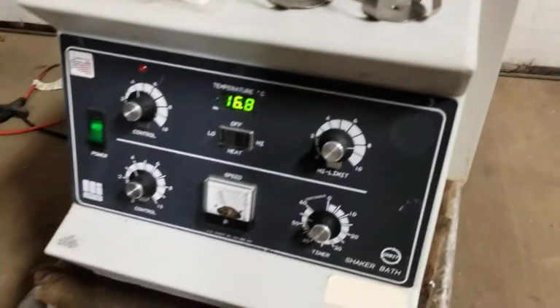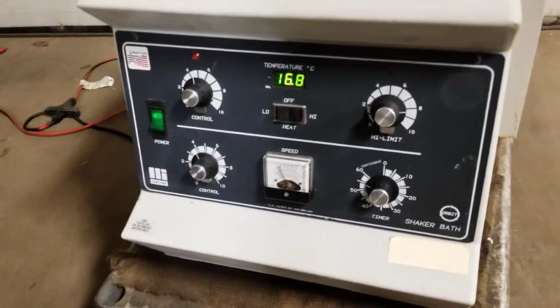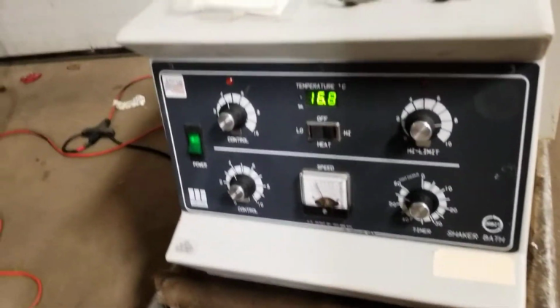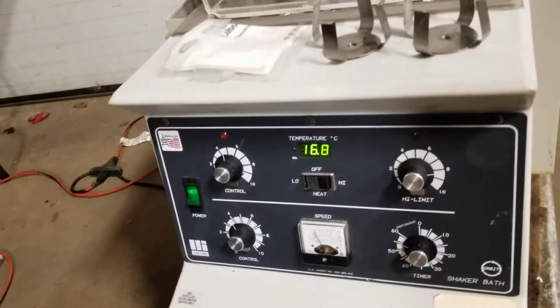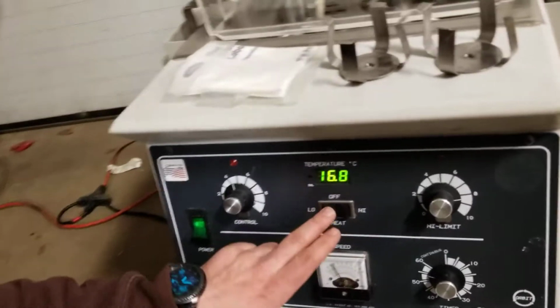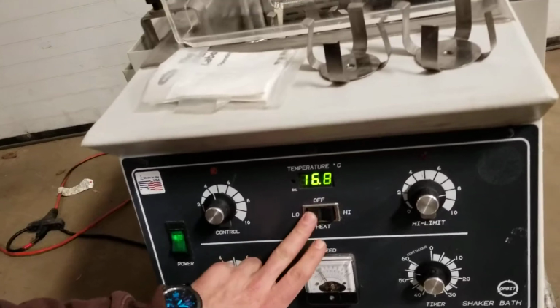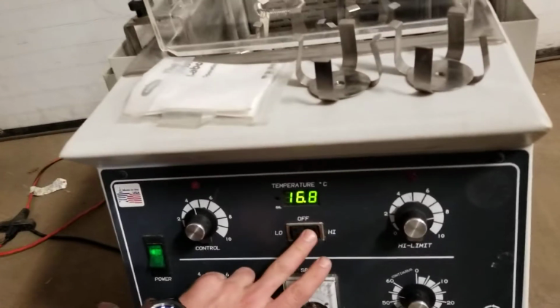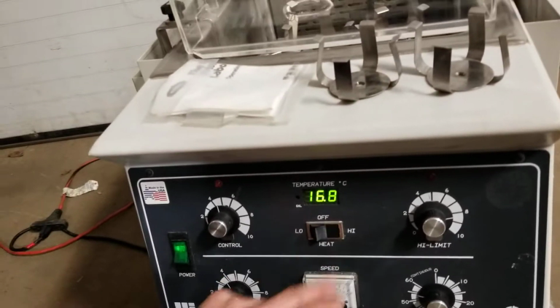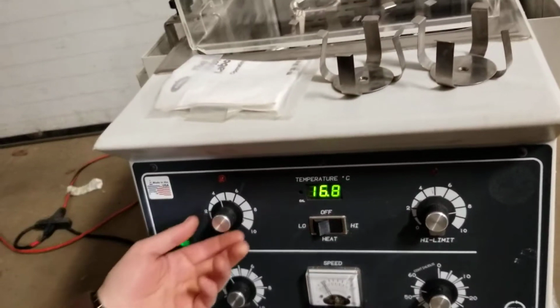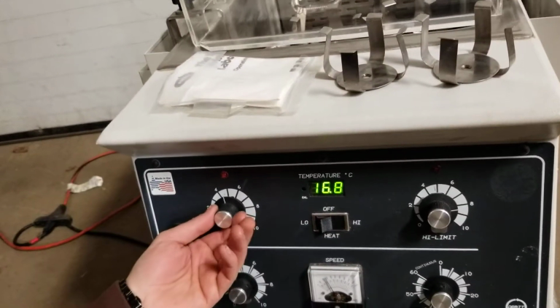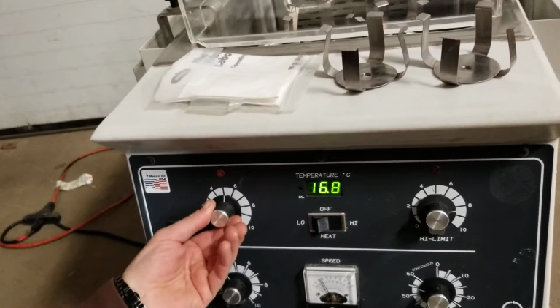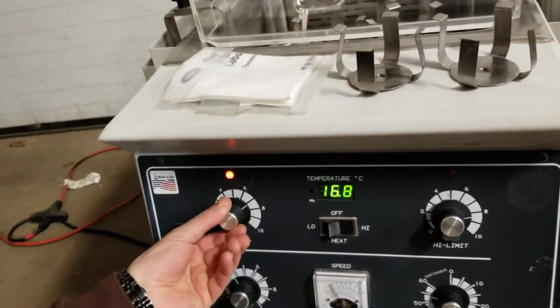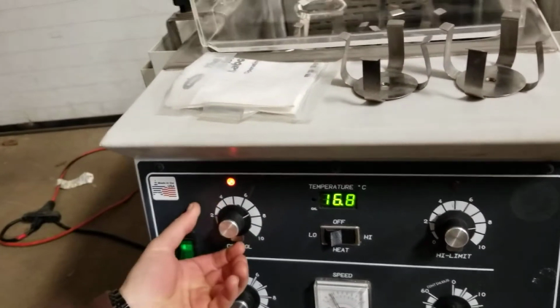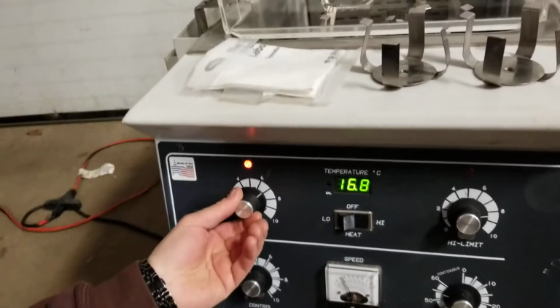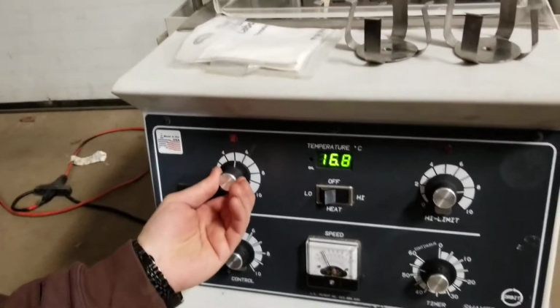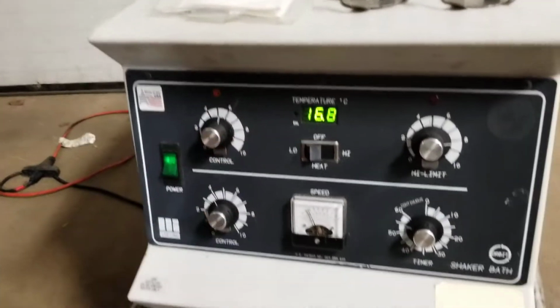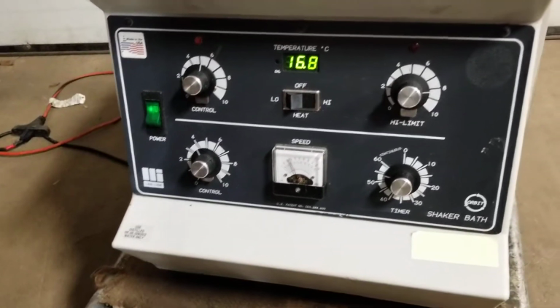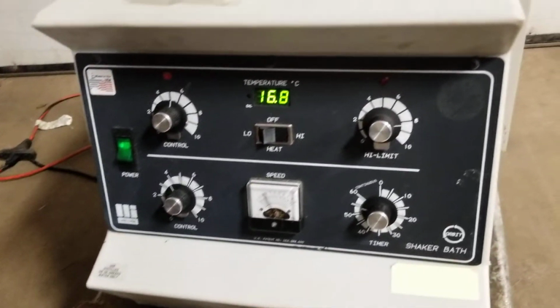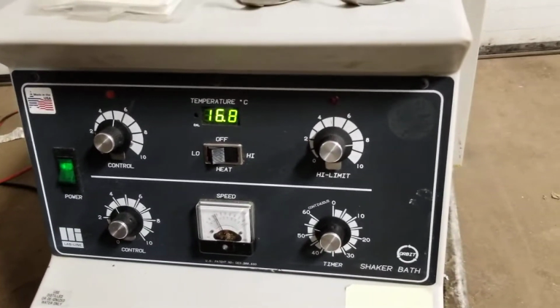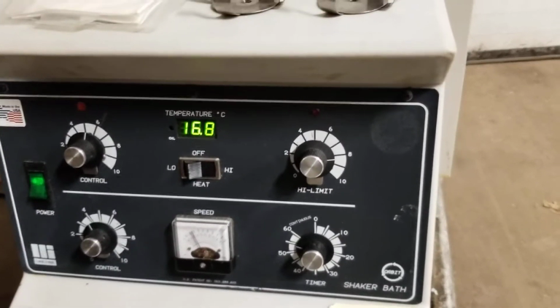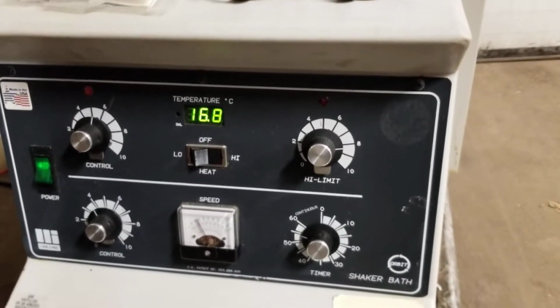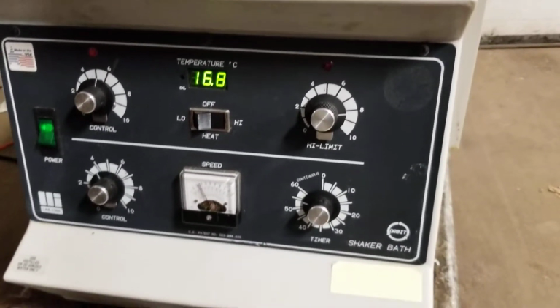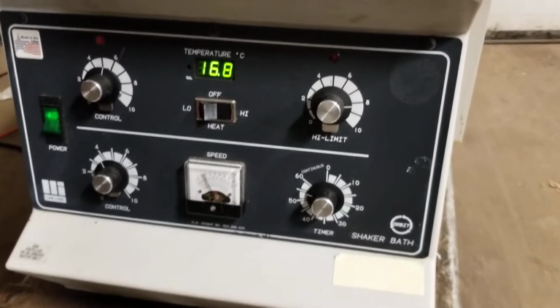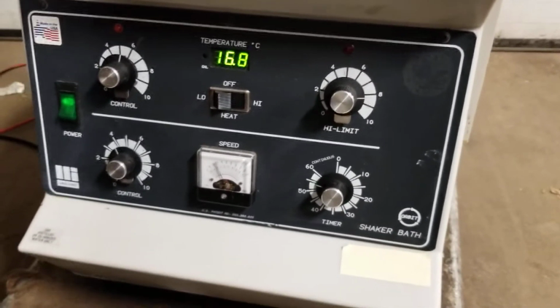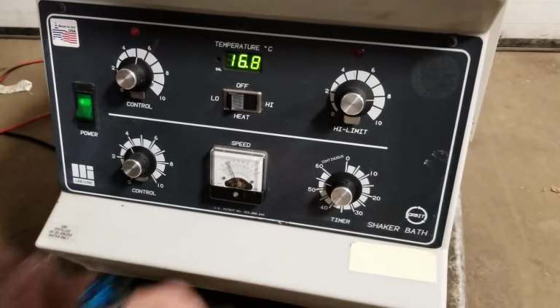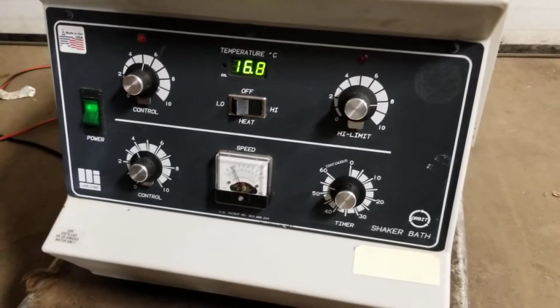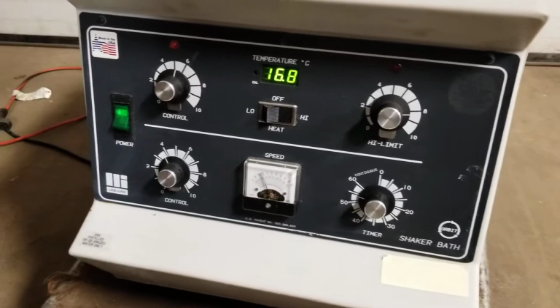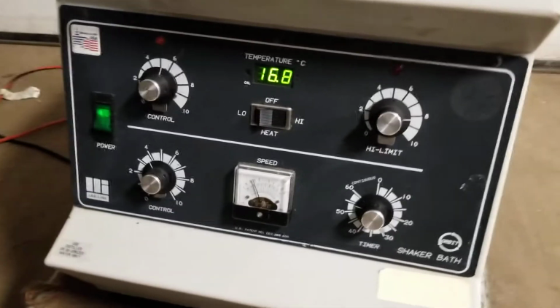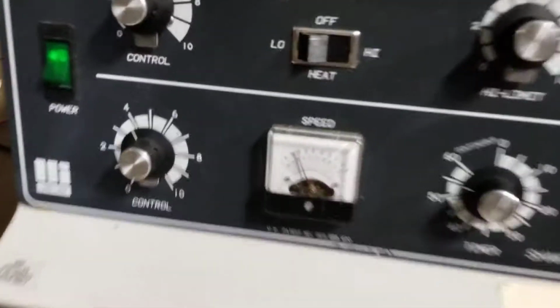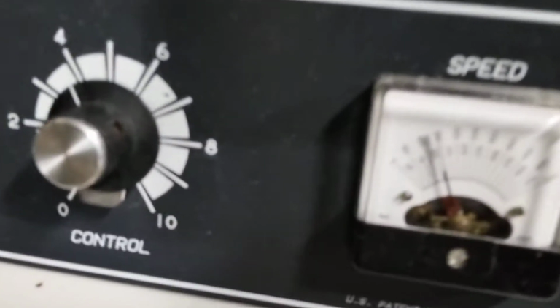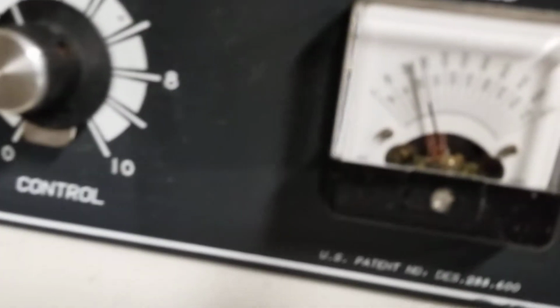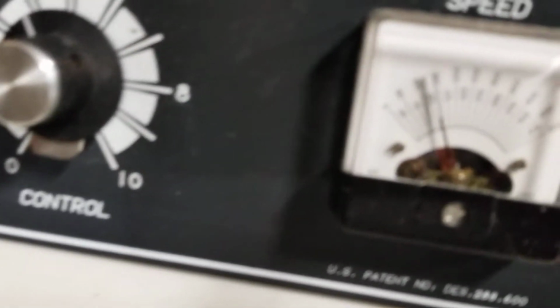What else does it do here? The heat goes on and off, and high and low. High limit, timer — and that's the speed.